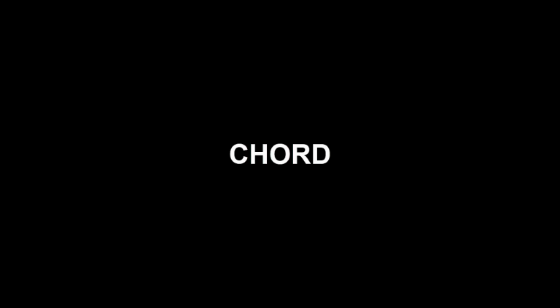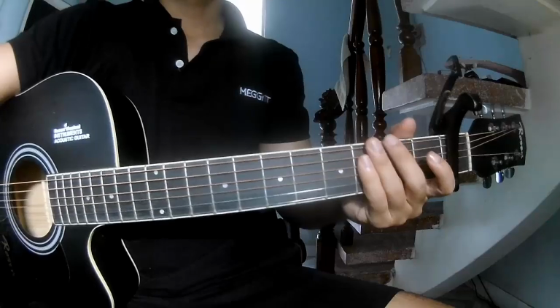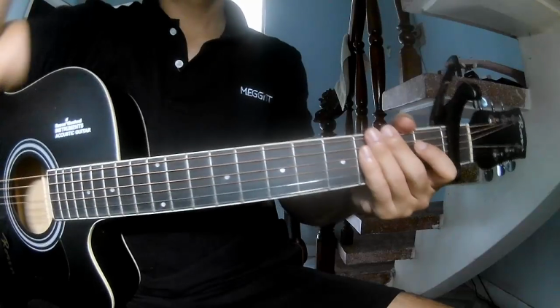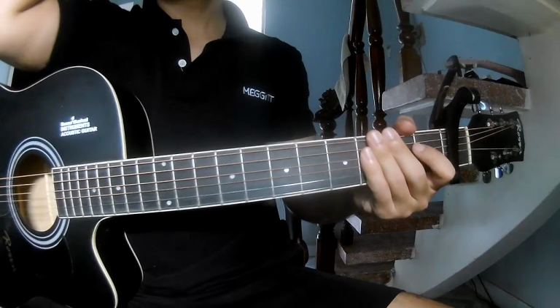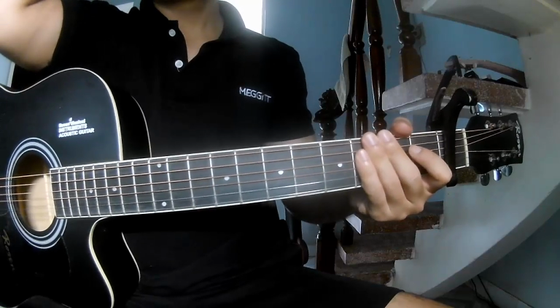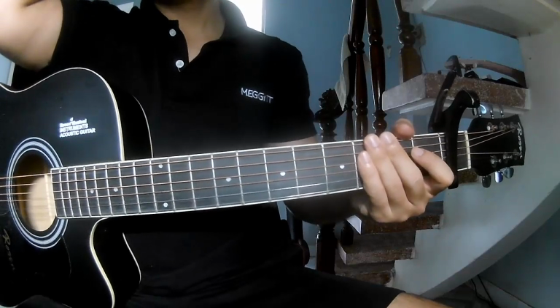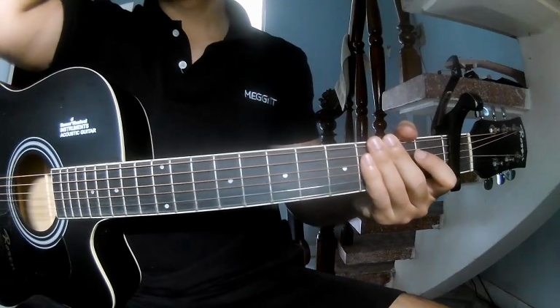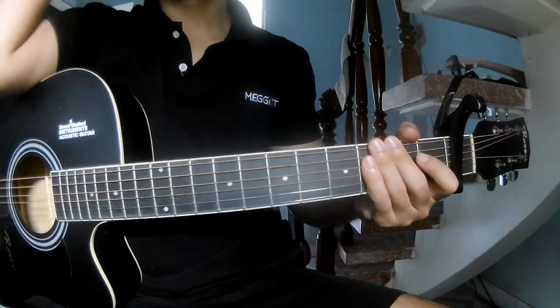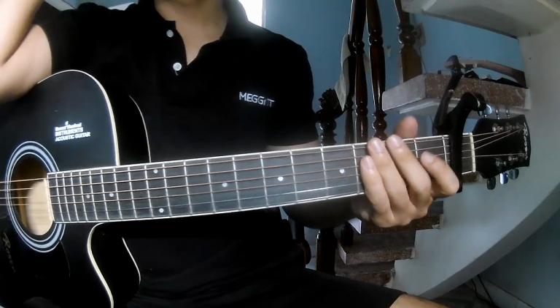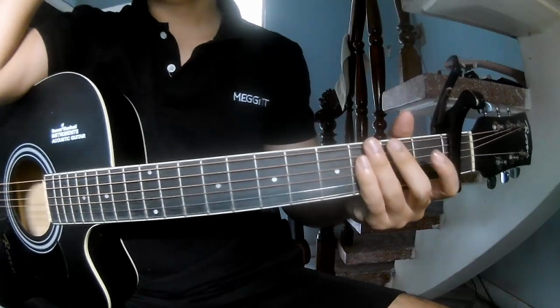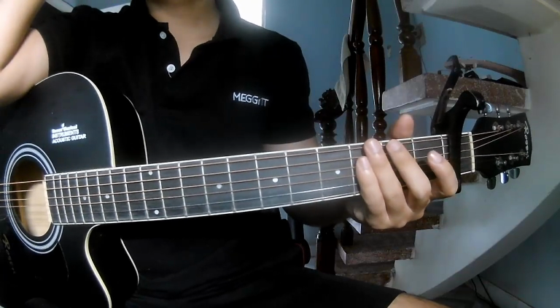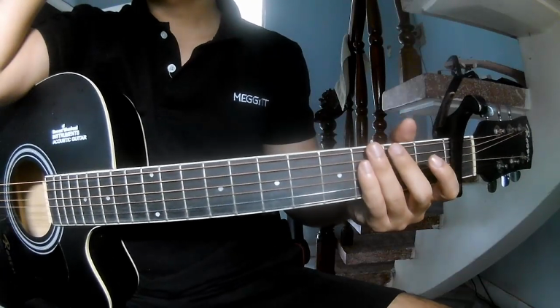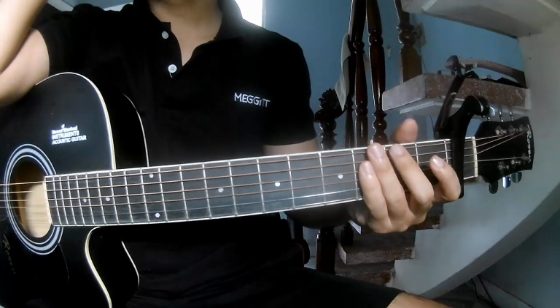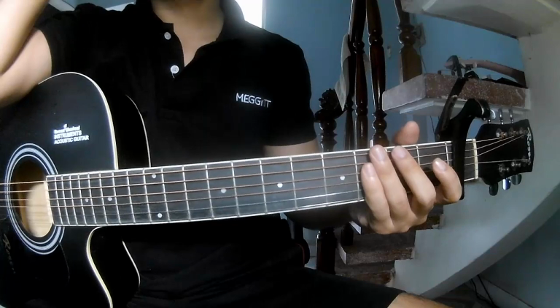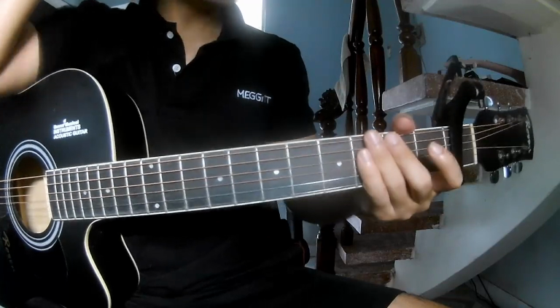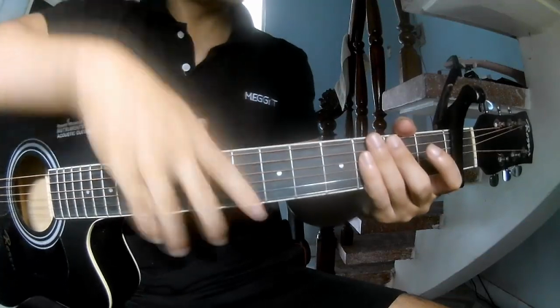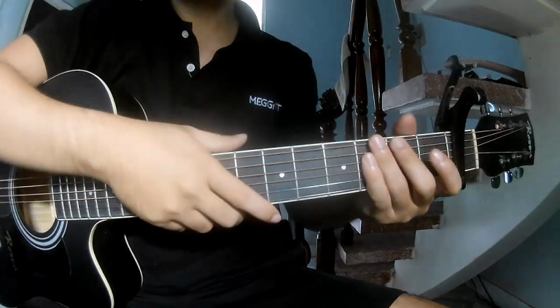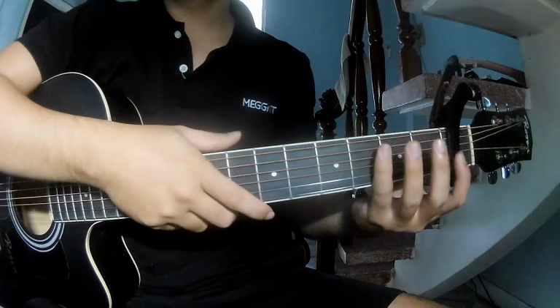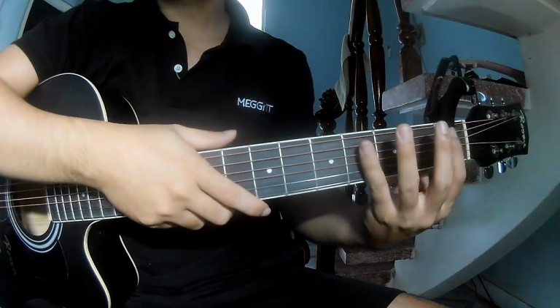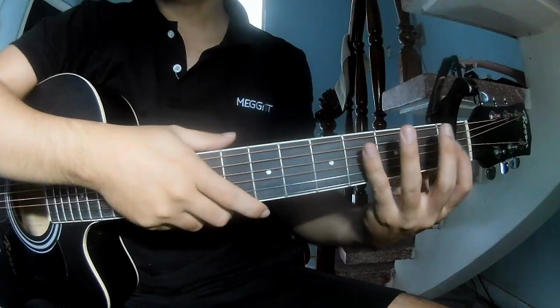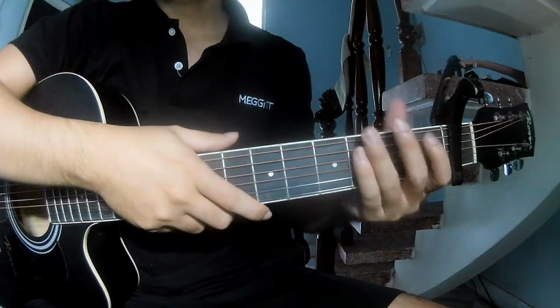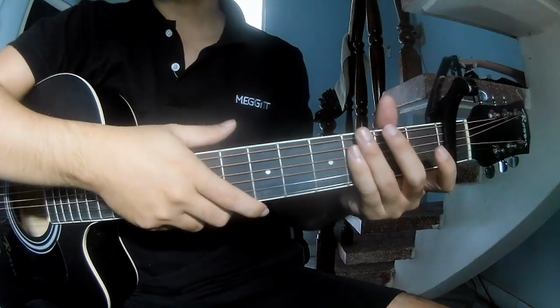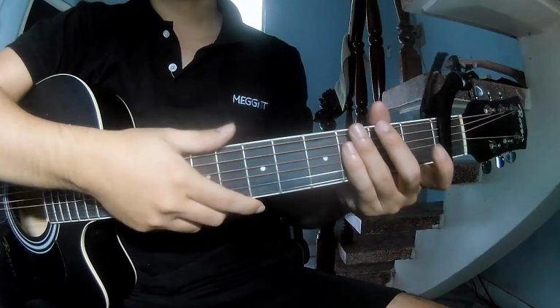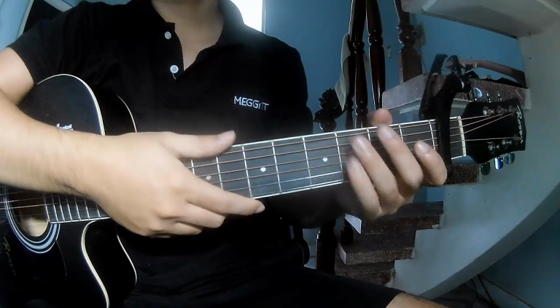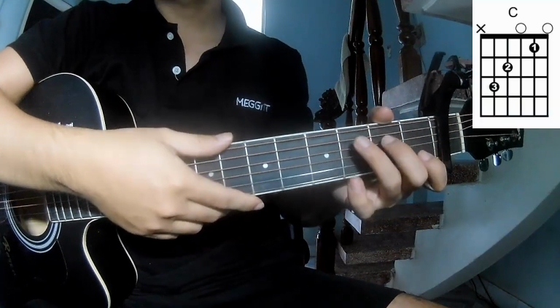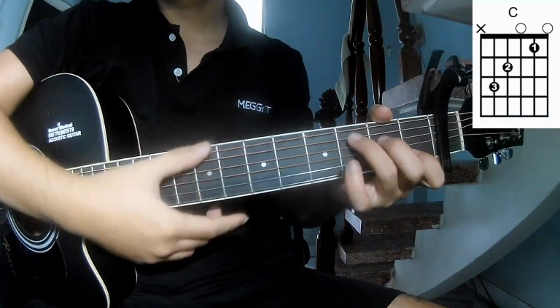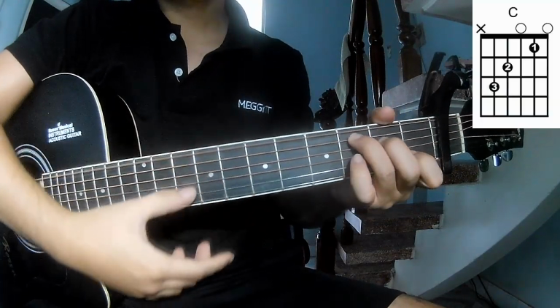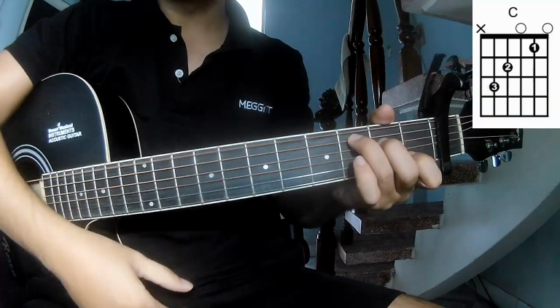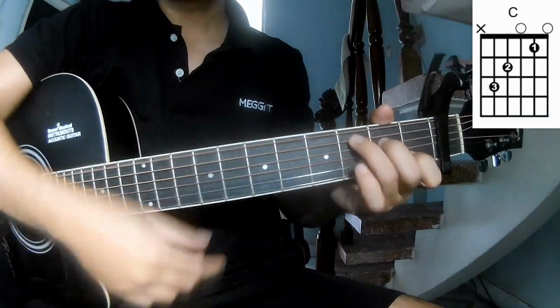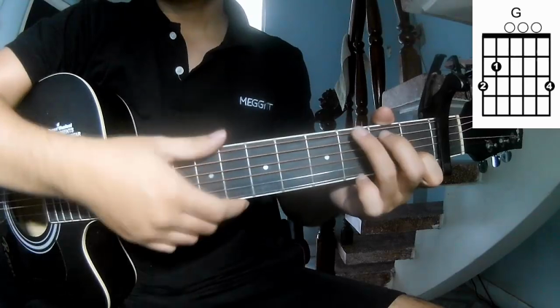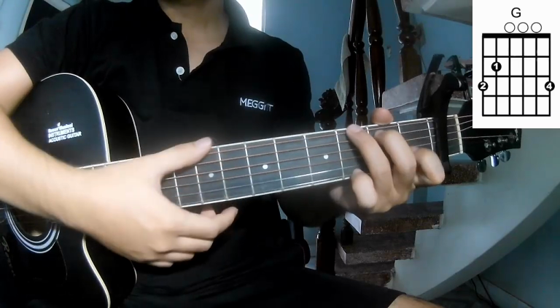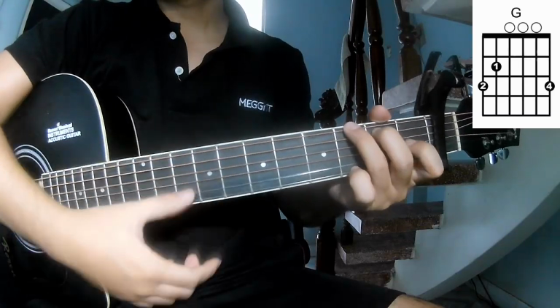Hi everyone, today we see how to play a 10-bit rule by Wilburn Suf. First Sujiko won the first frame. The colors of this song are C and G.